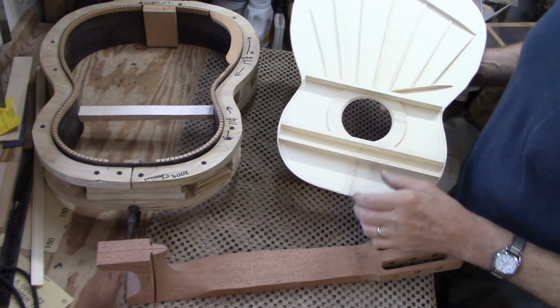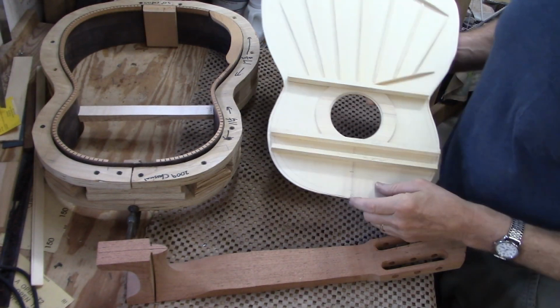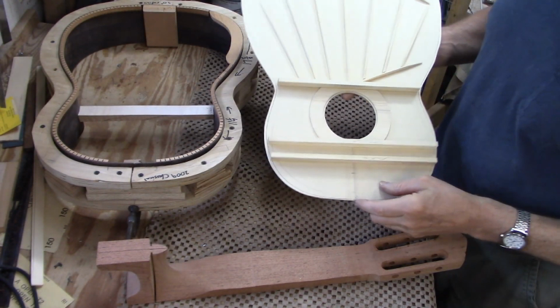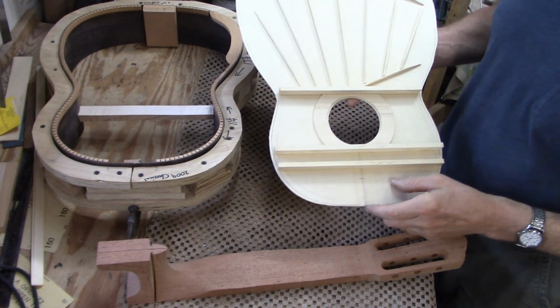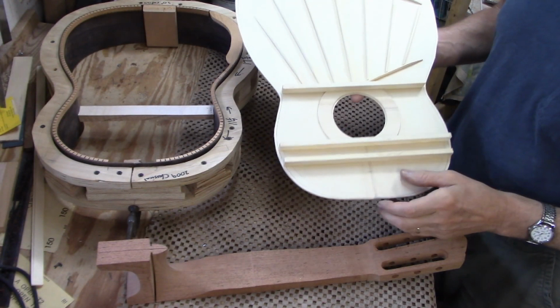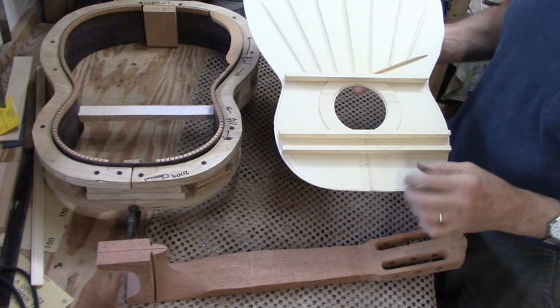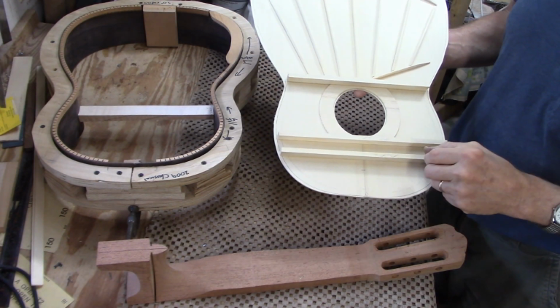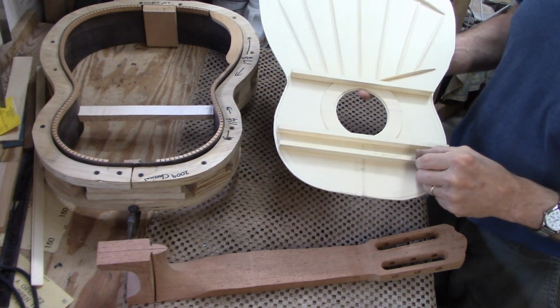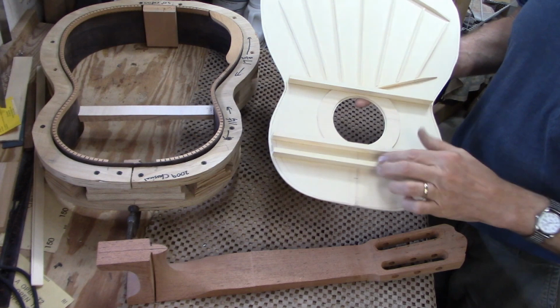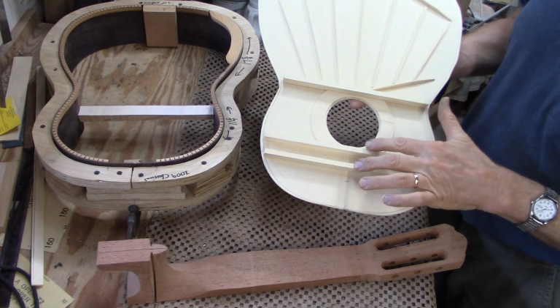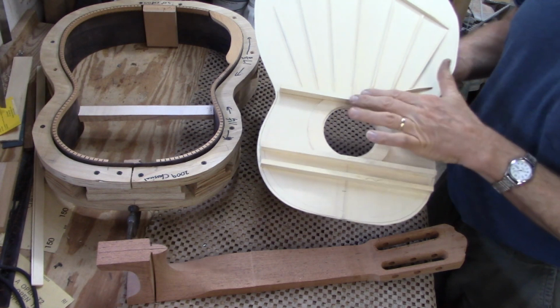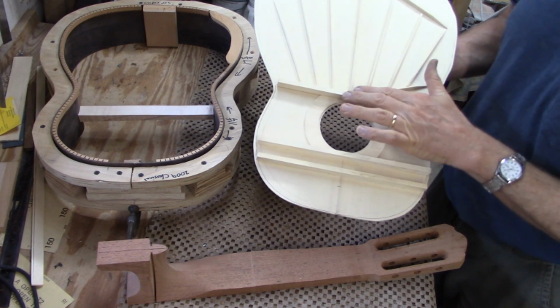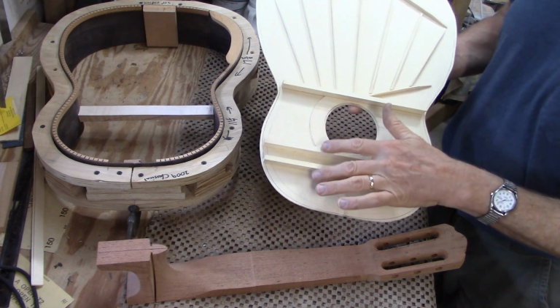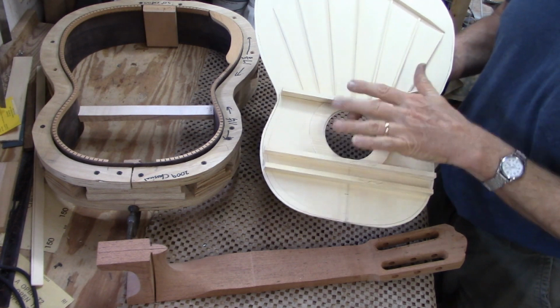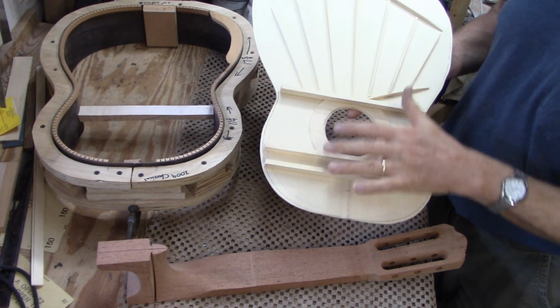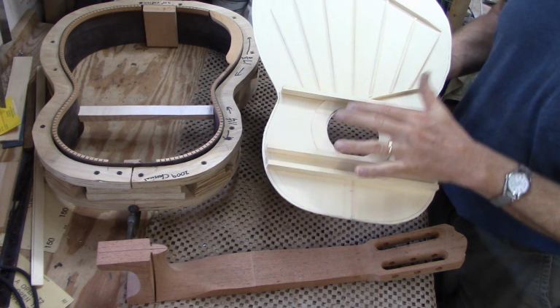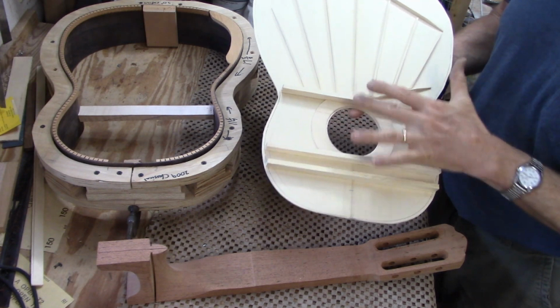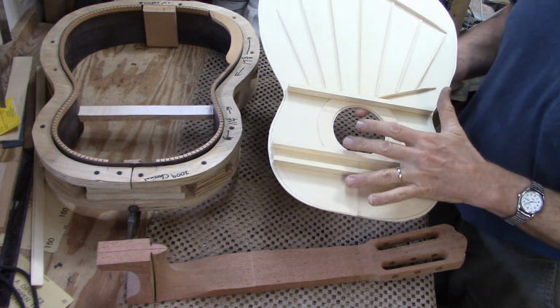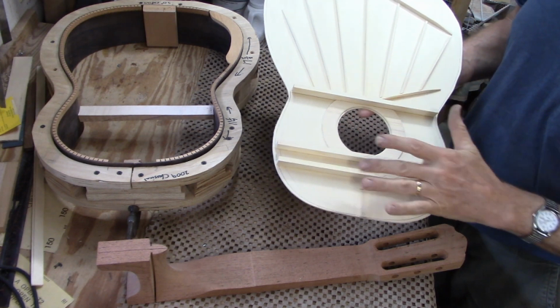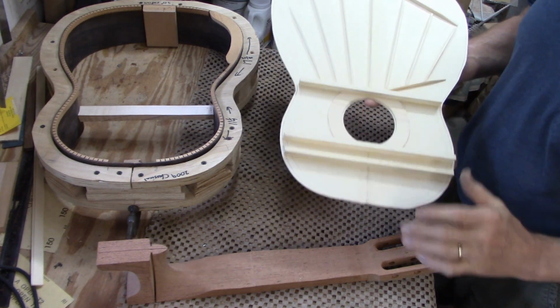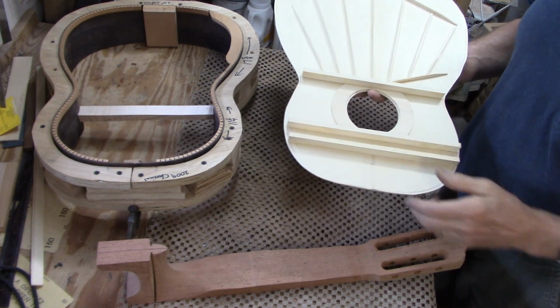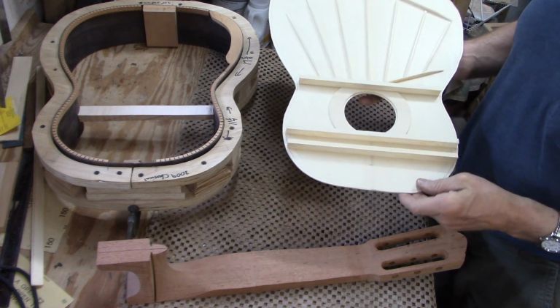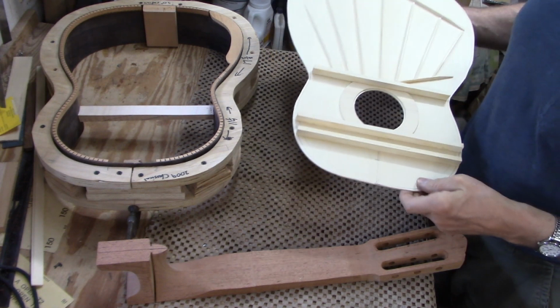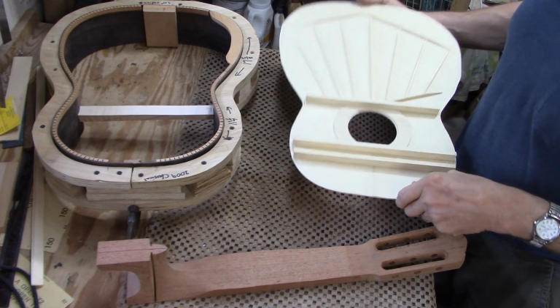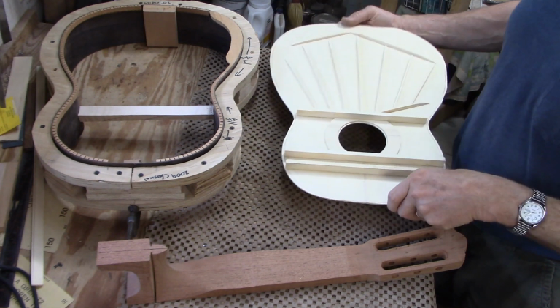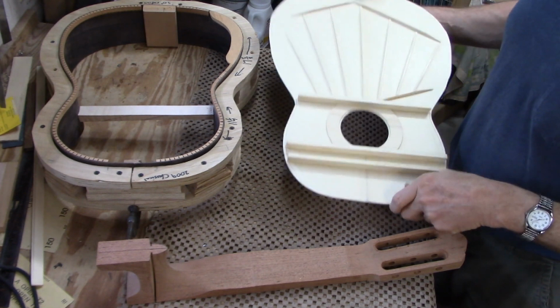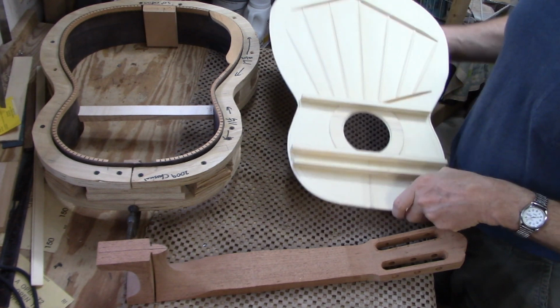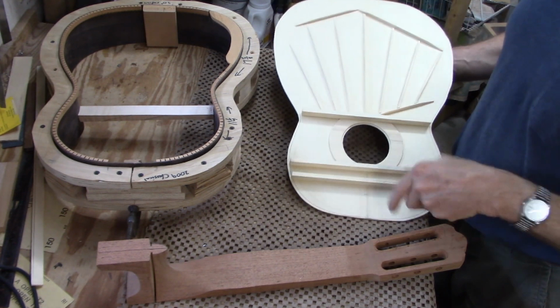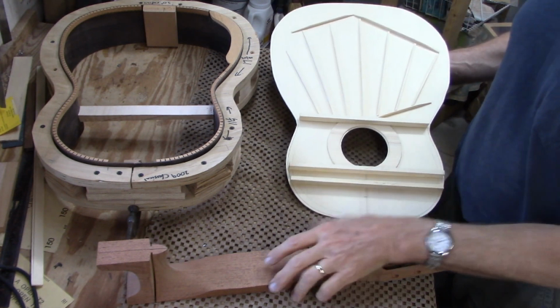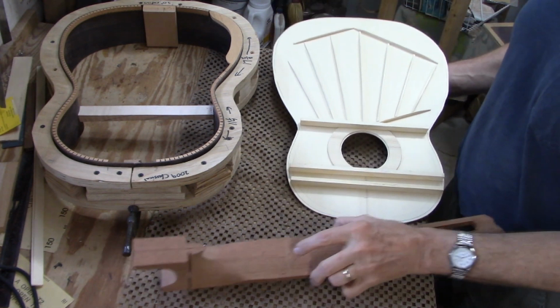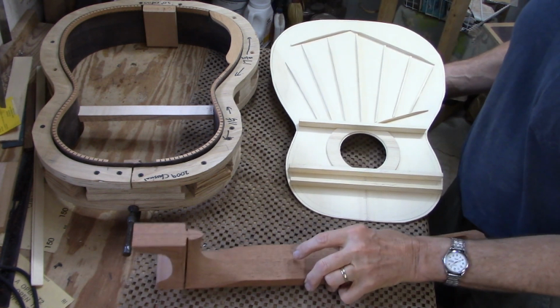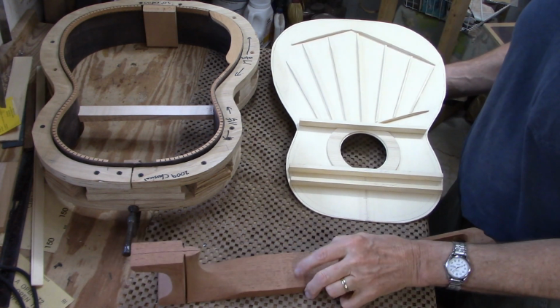All the braces are on the soundboard. You still need to do a little shaping on these big structural ones, but it's time to start fitting these pieces together.